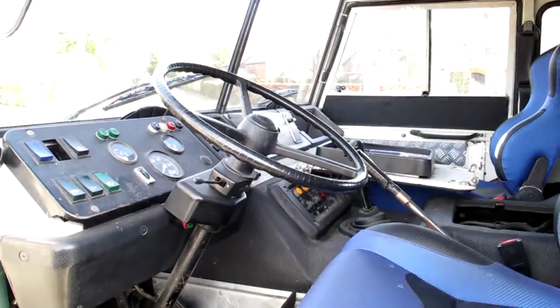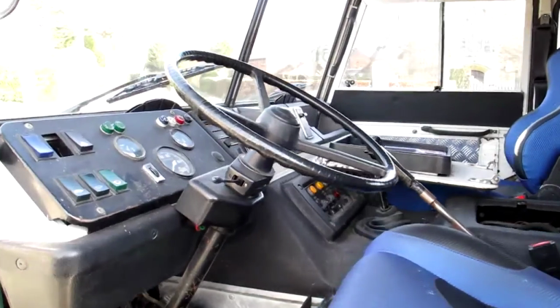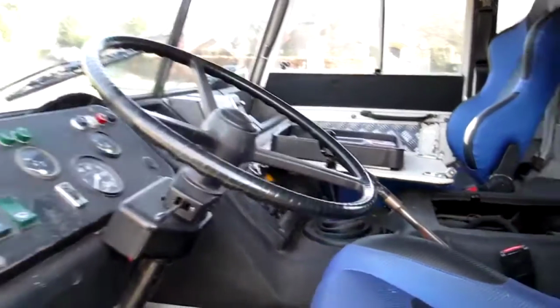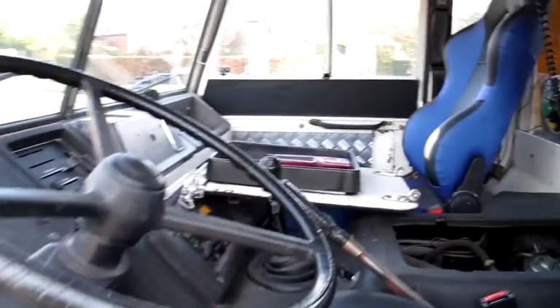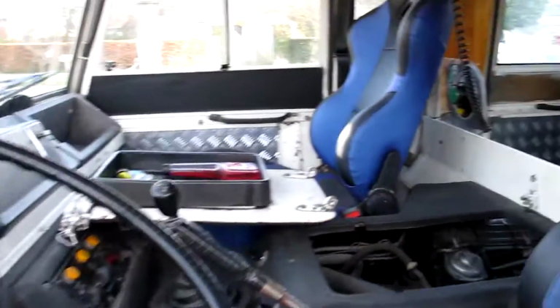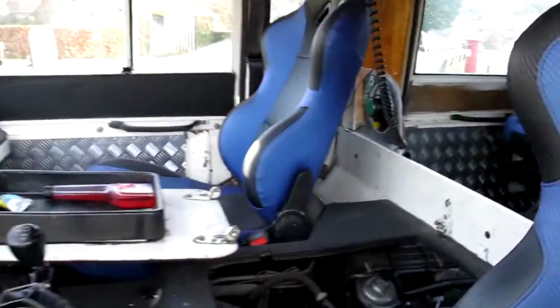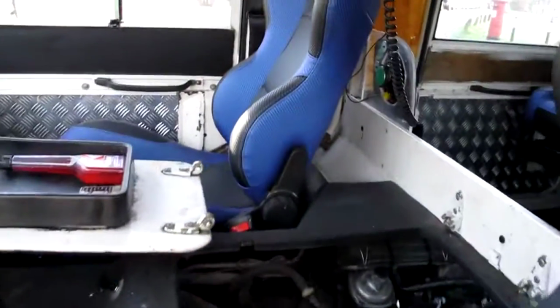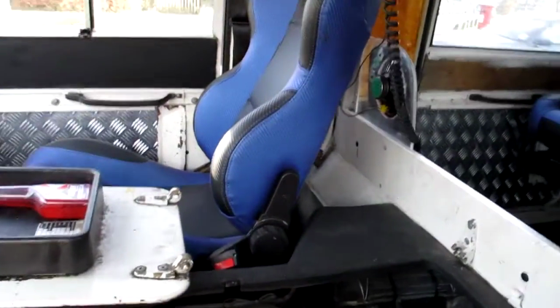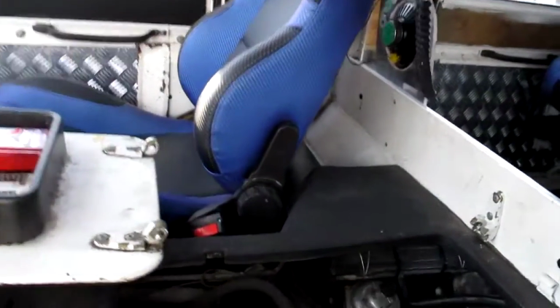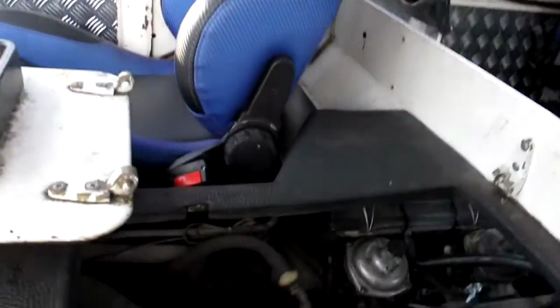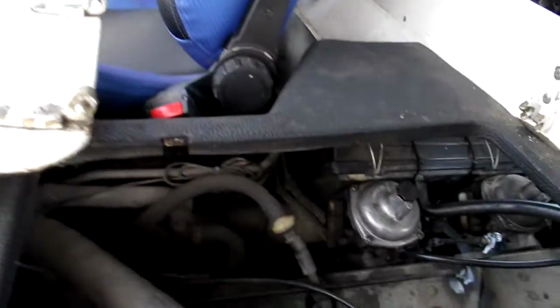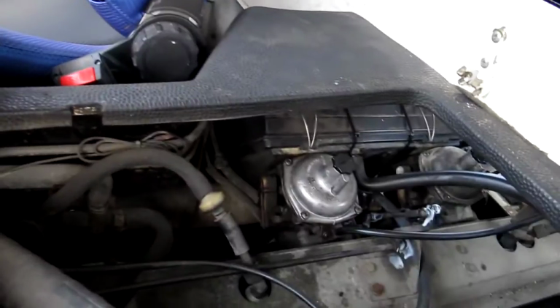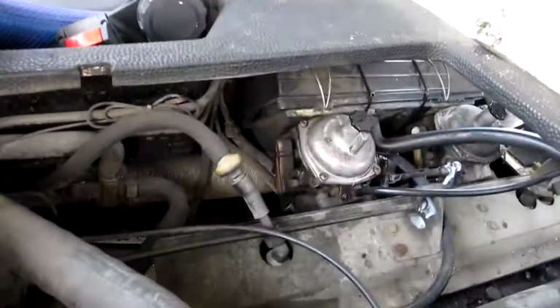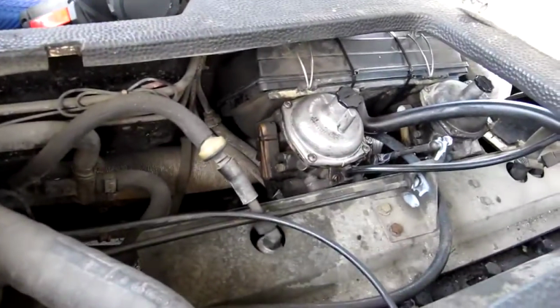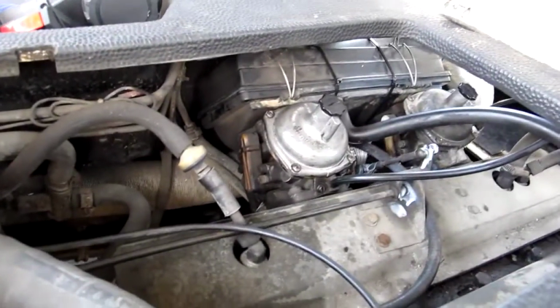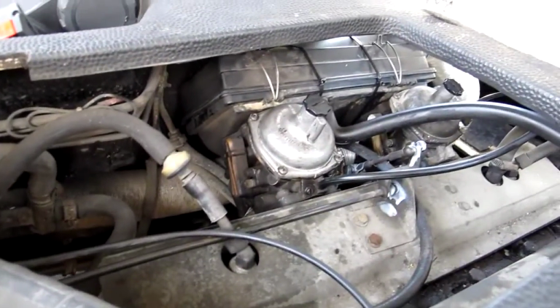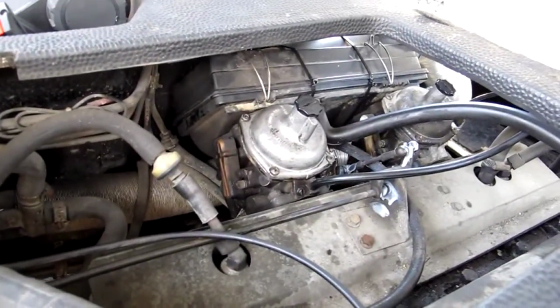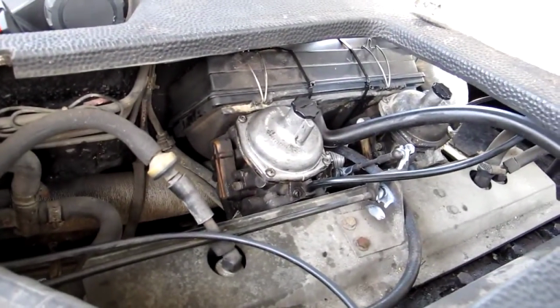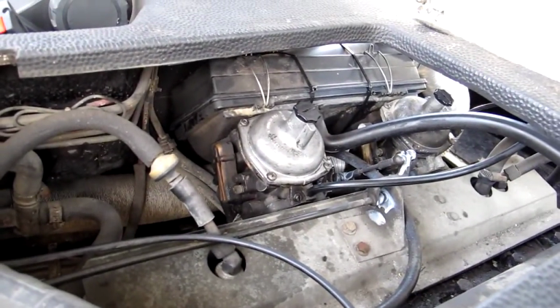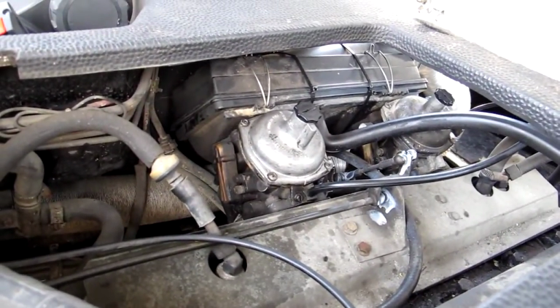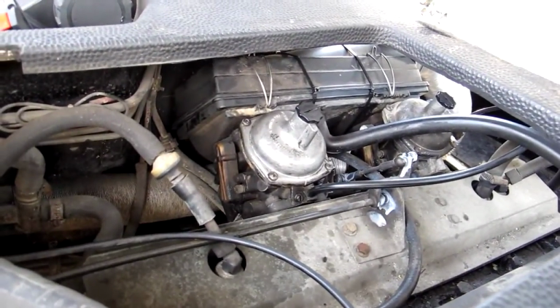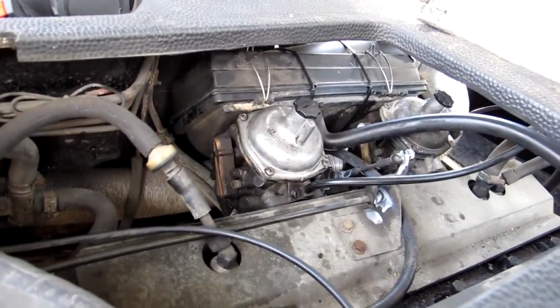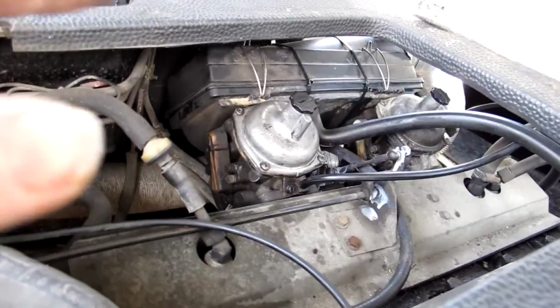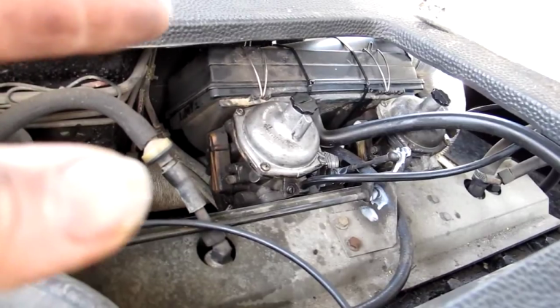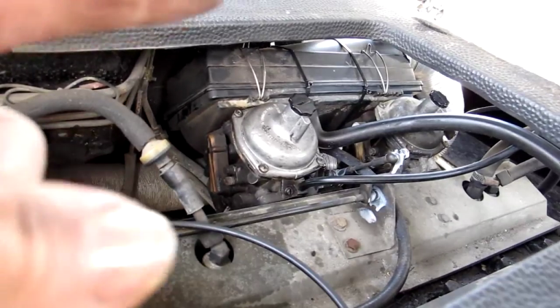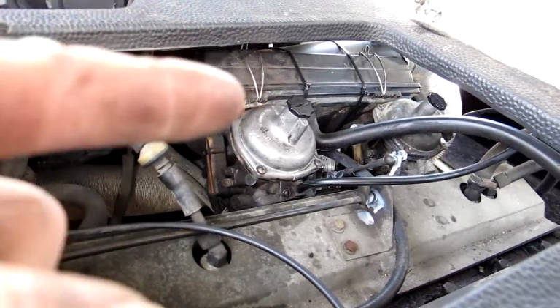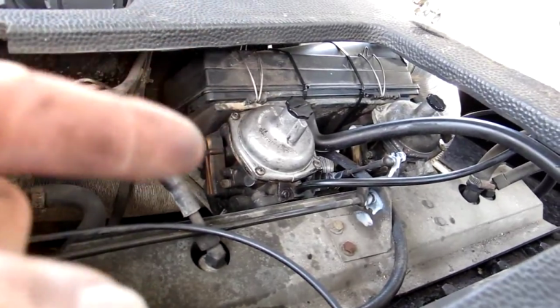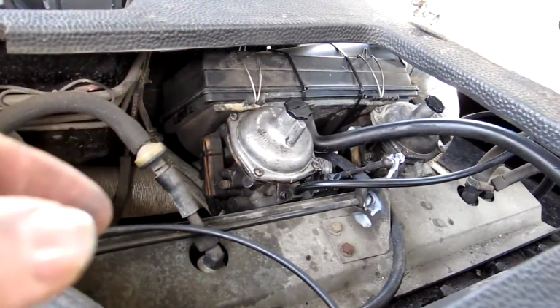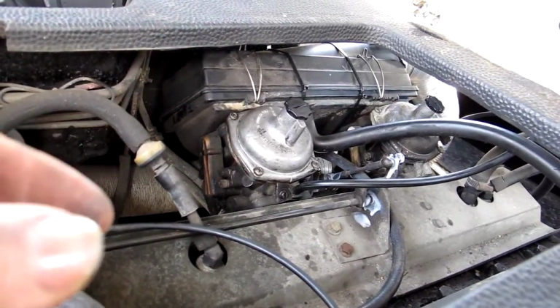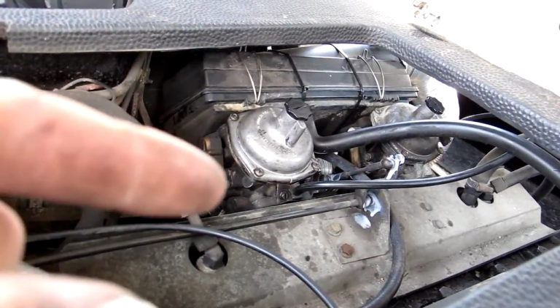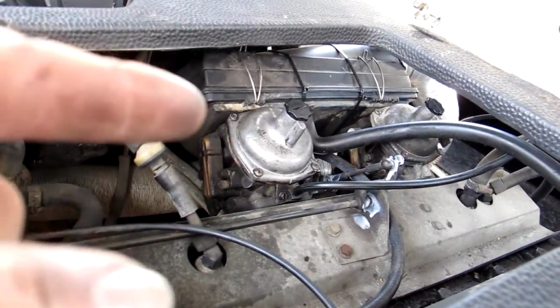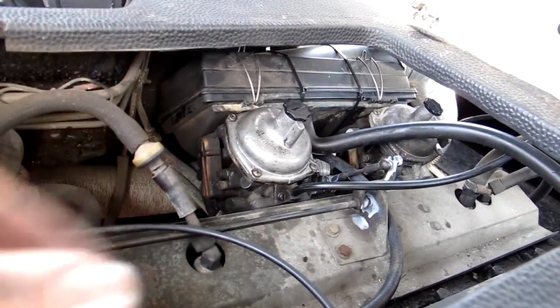Right, this is video two. I've taken off the engine covers. Under here I've had the carburetors apart and given them a clean, and fitted a new air filter.